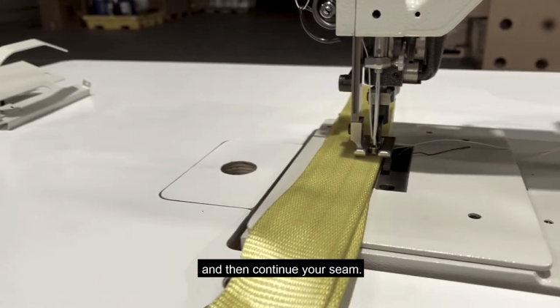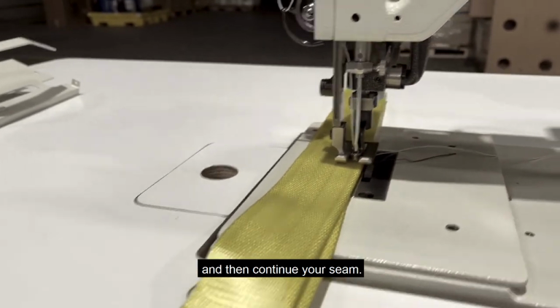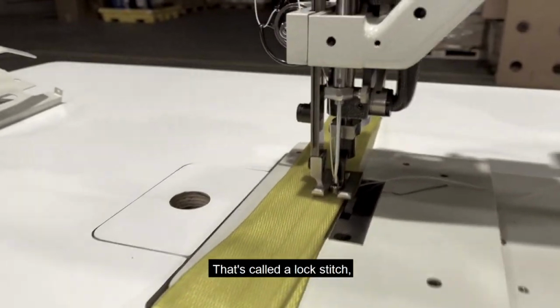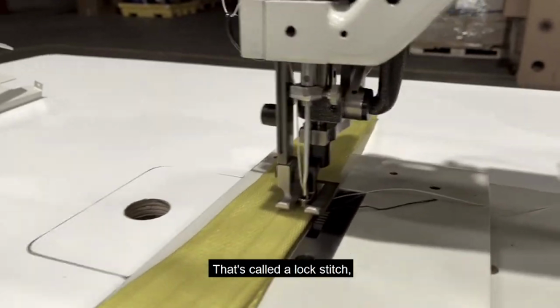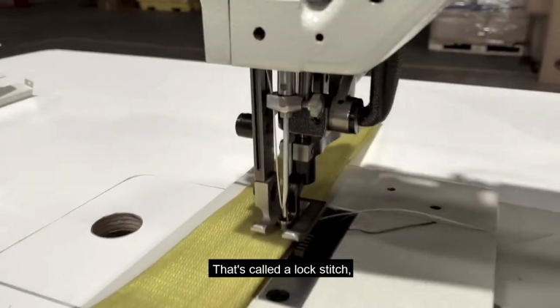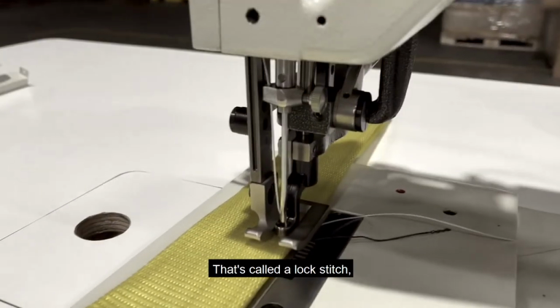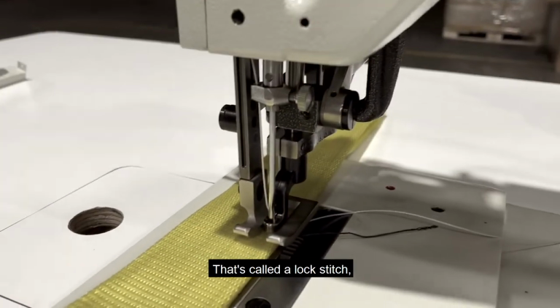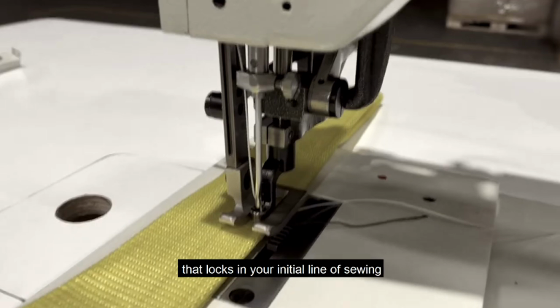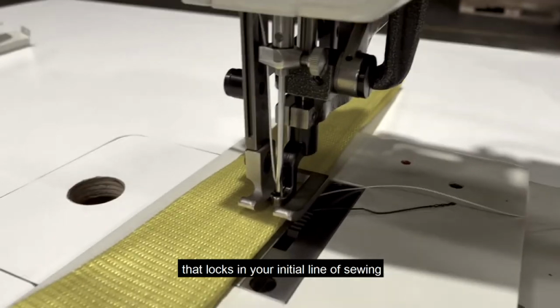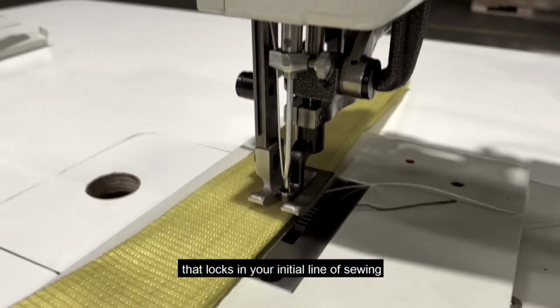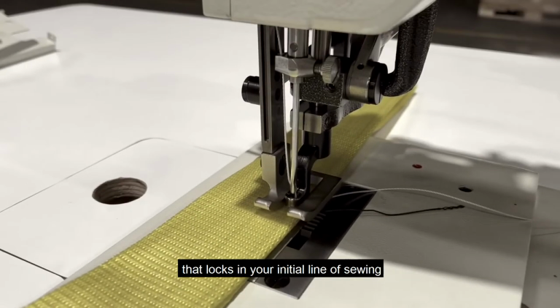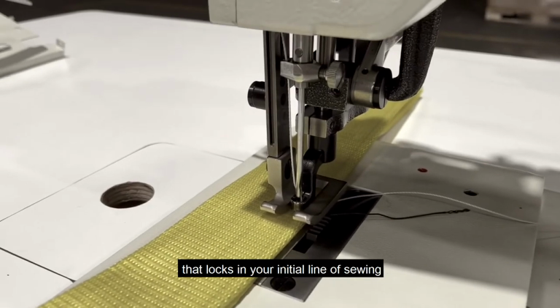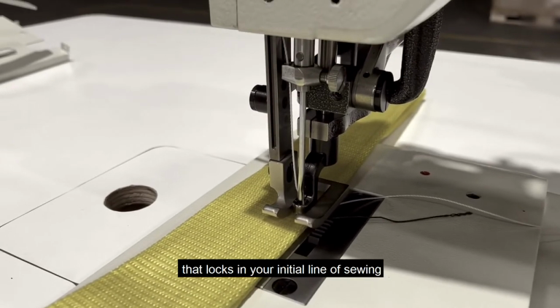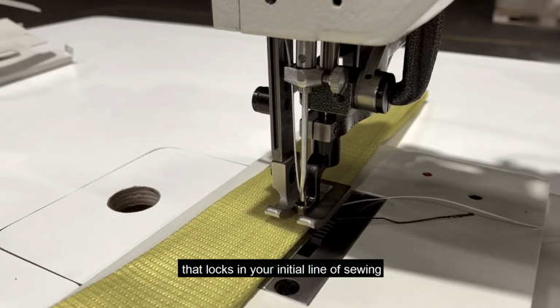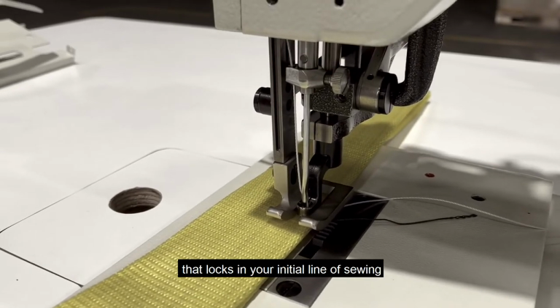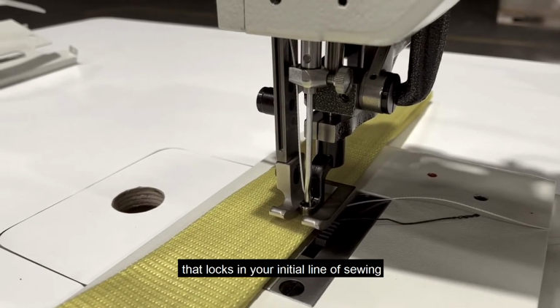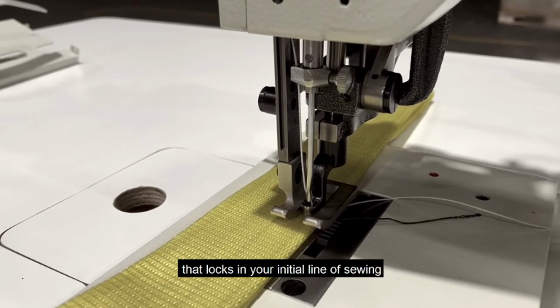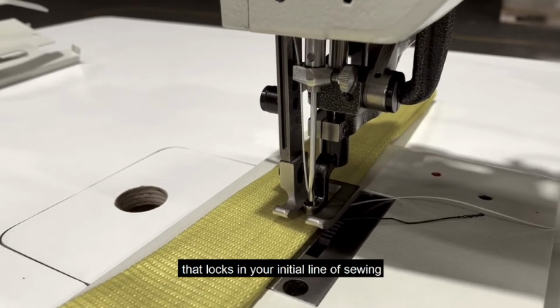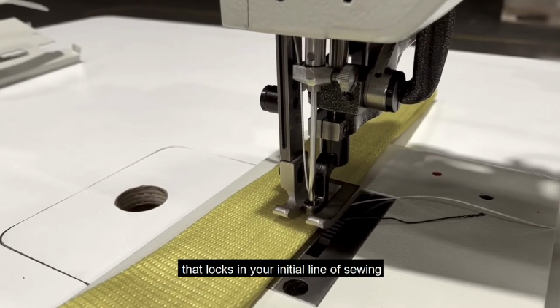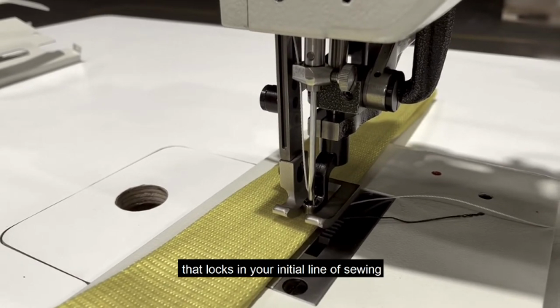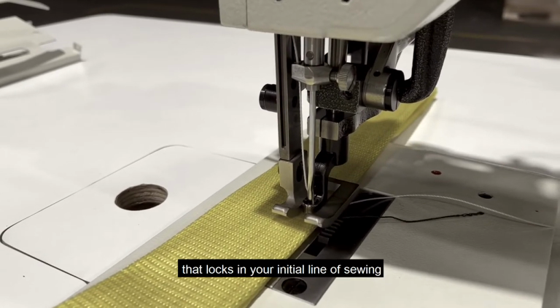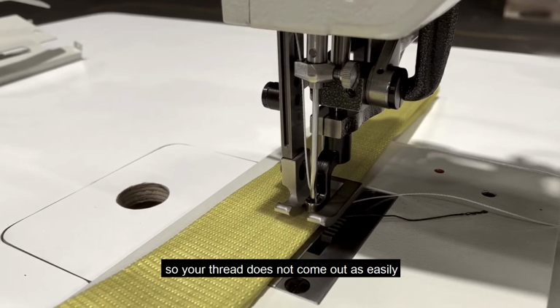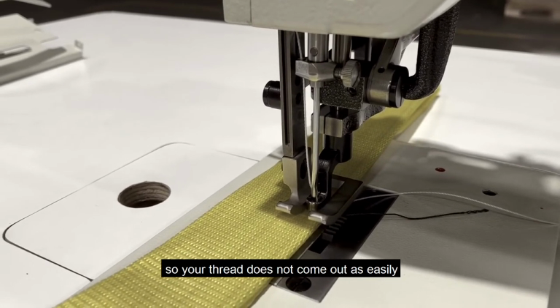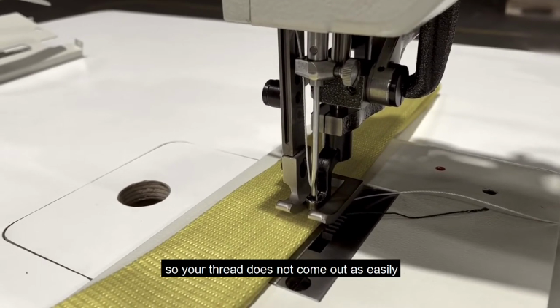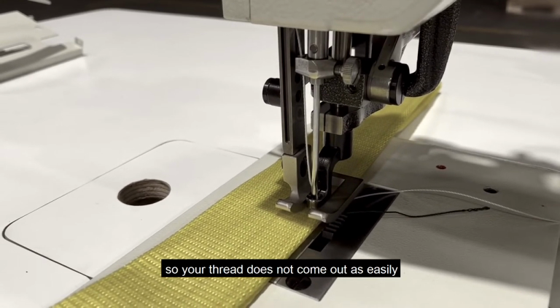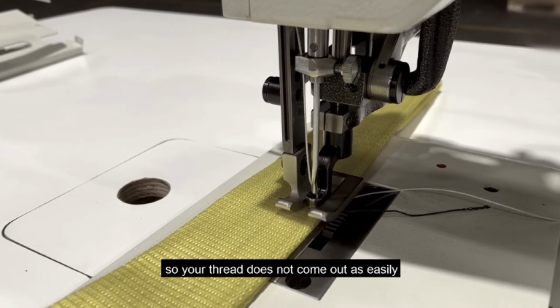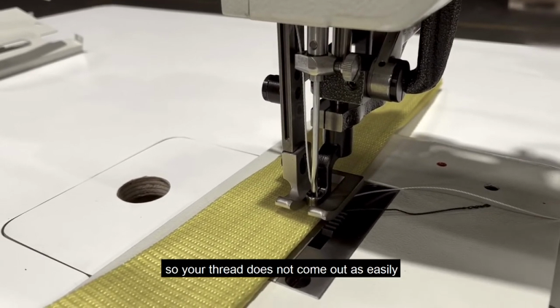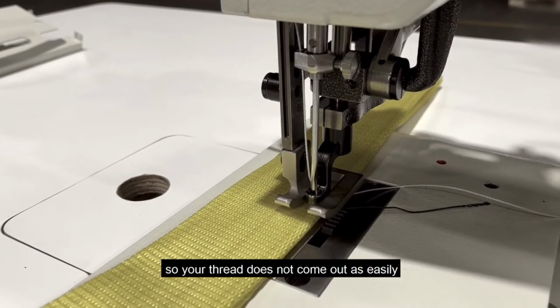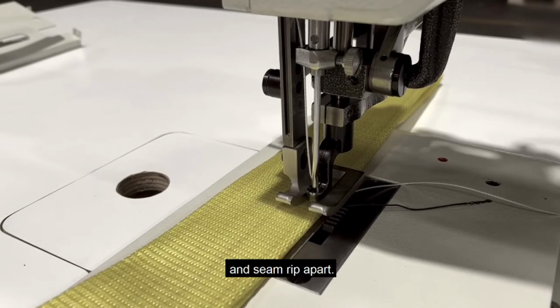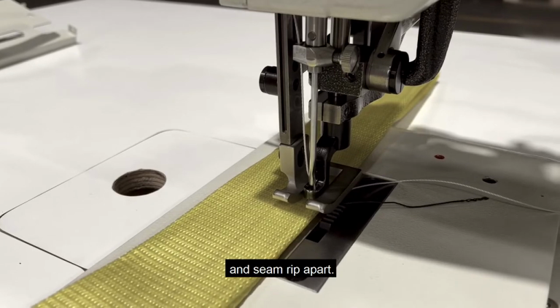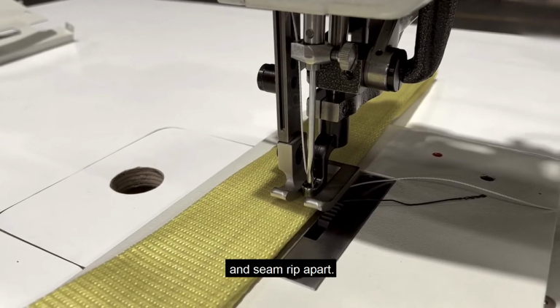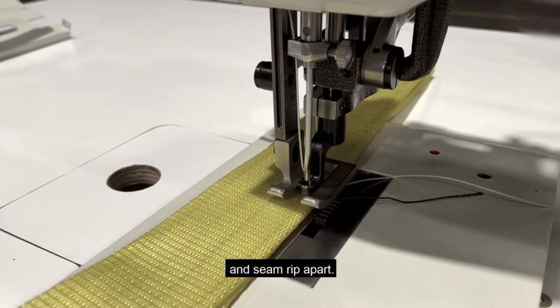That's called a lock stitch. That locks in your initial line of sewing so your thread does not come out as easily and the seam is not ripped apart.